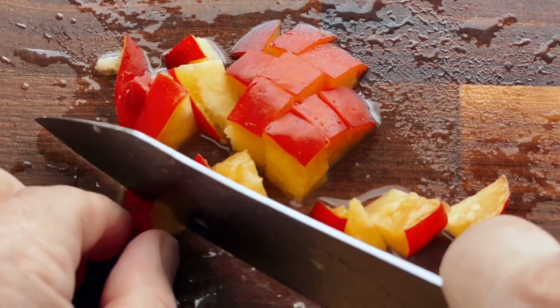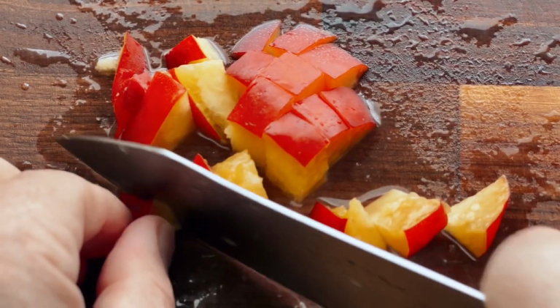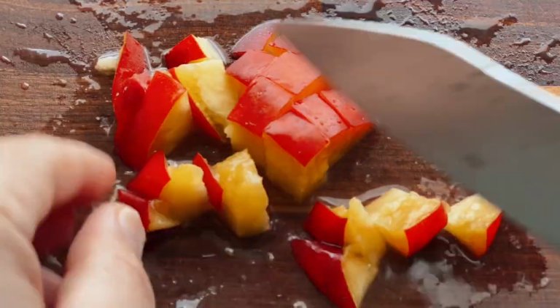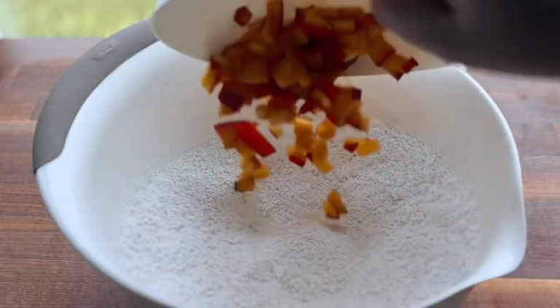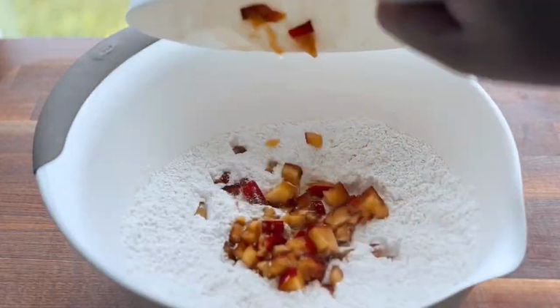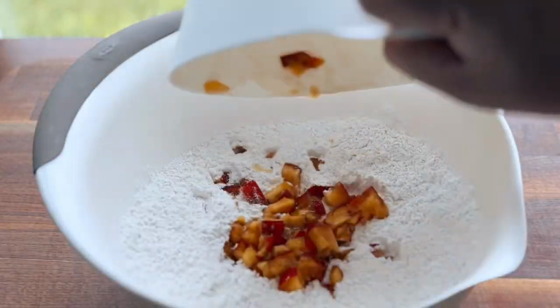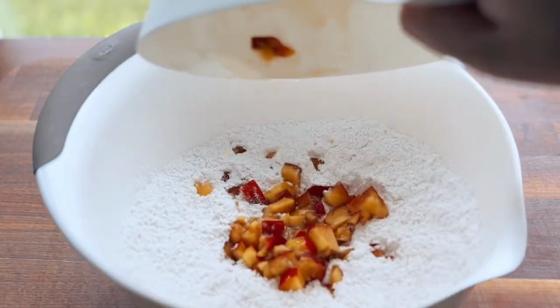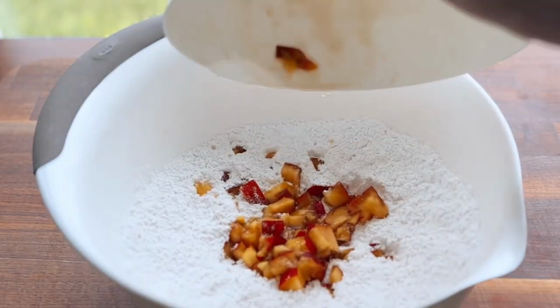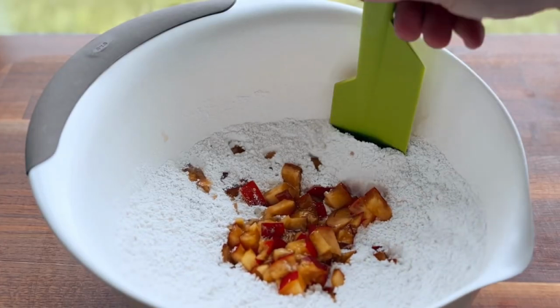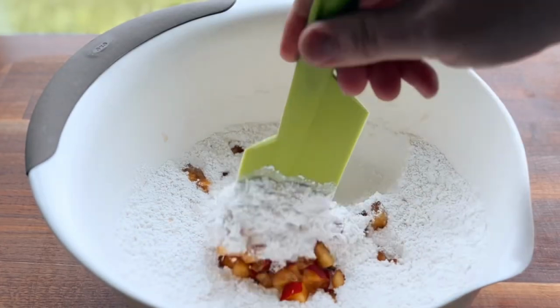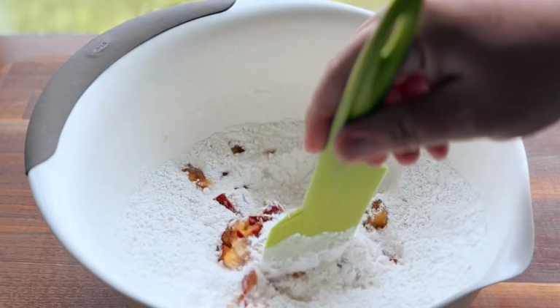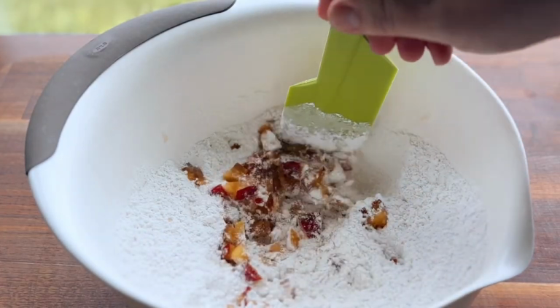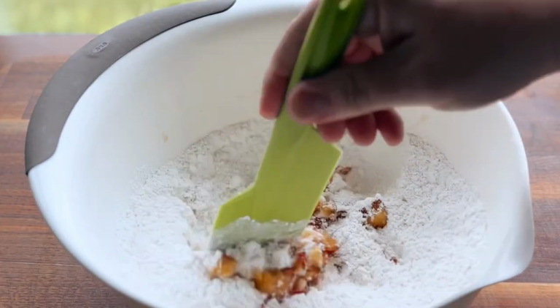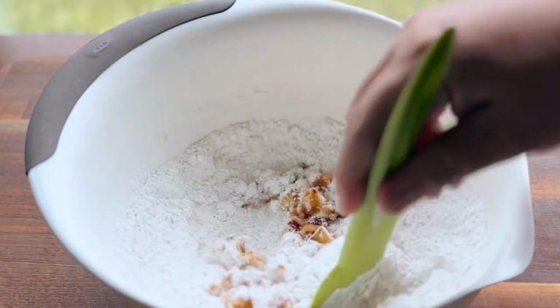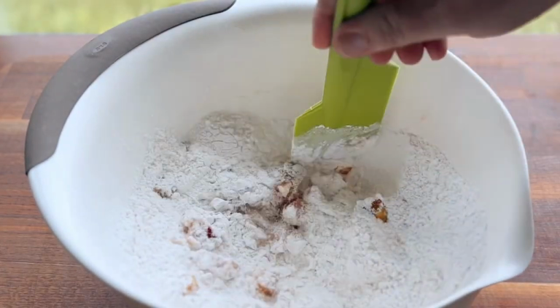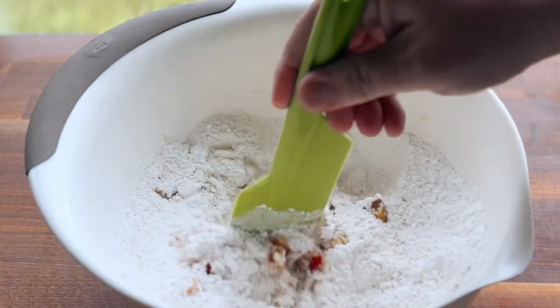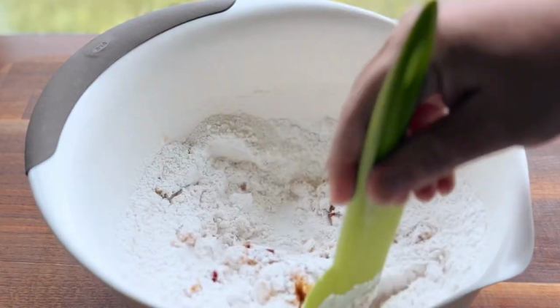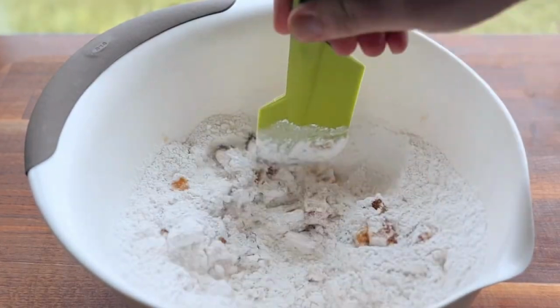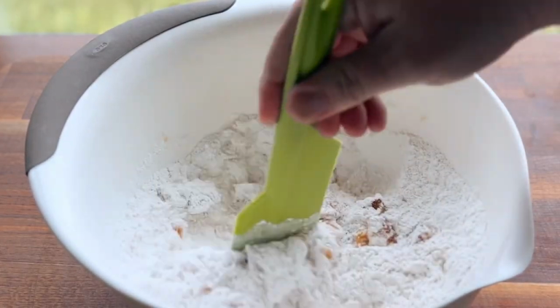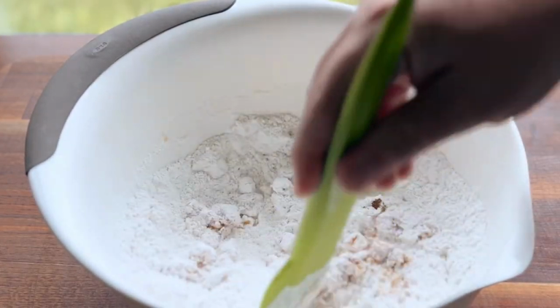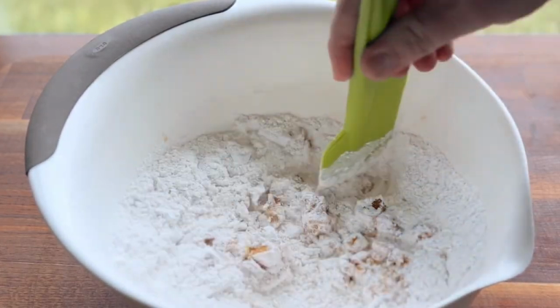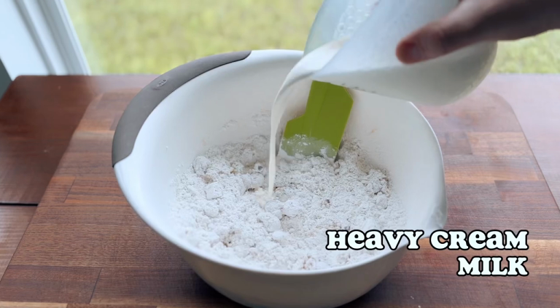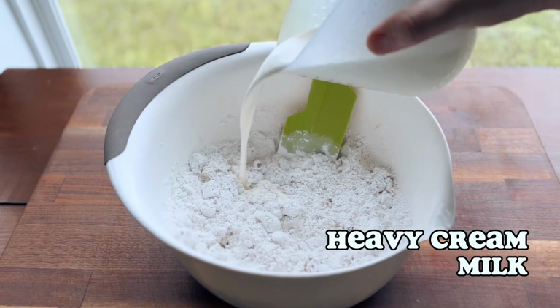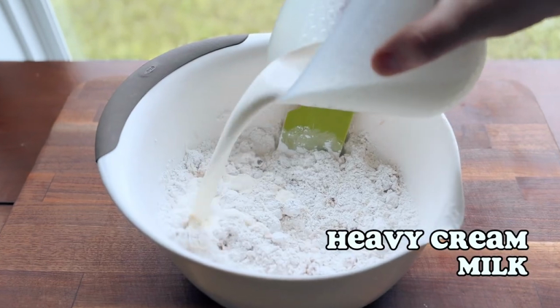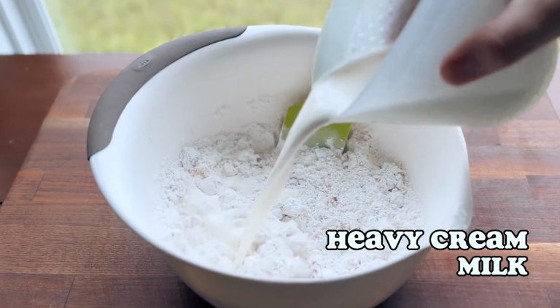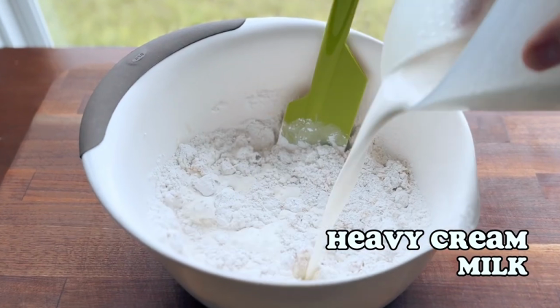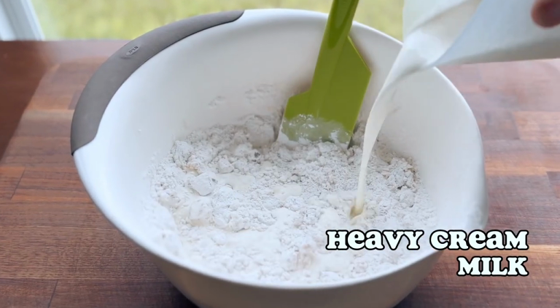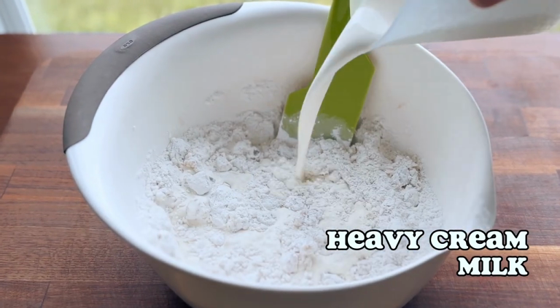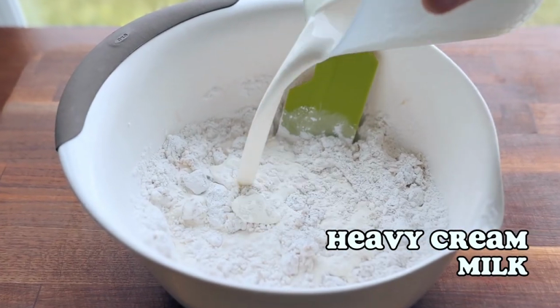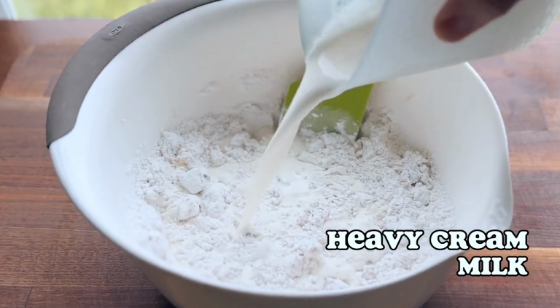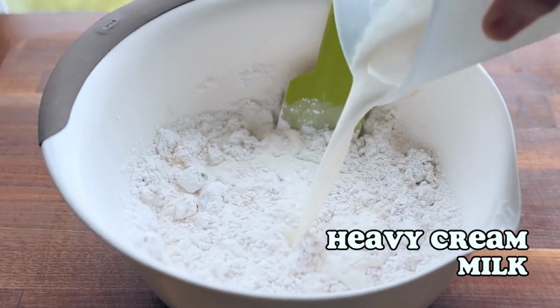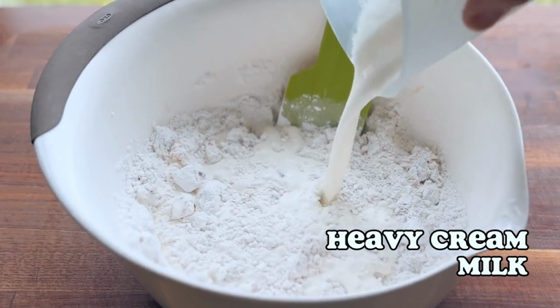Then we're just going to add those in with our dry ingredients and incorporate them. You don't have to mix it too much because we're just going to mix these later on. Now we're going to add our wet ingredients.